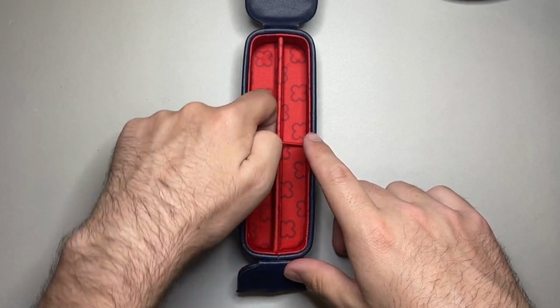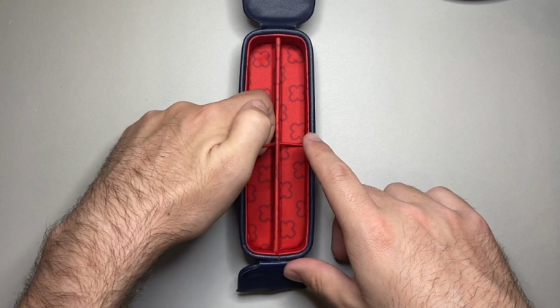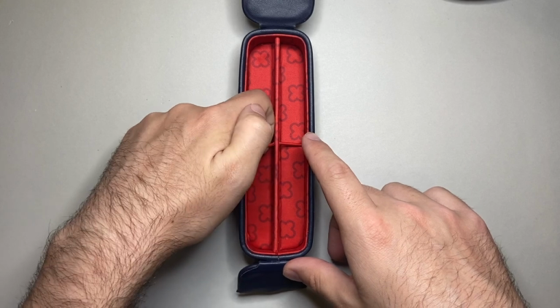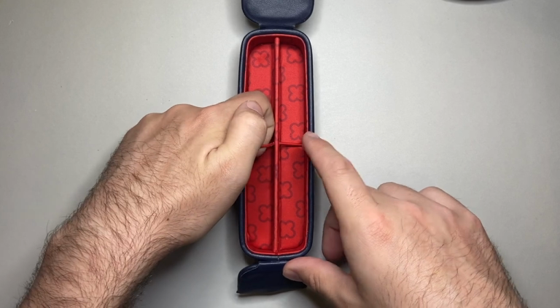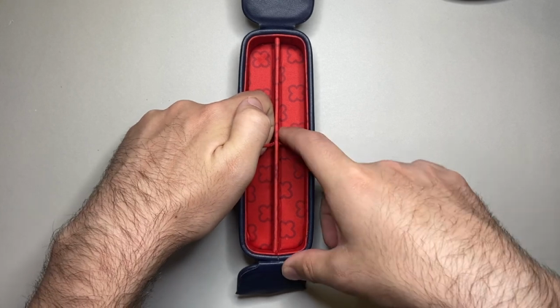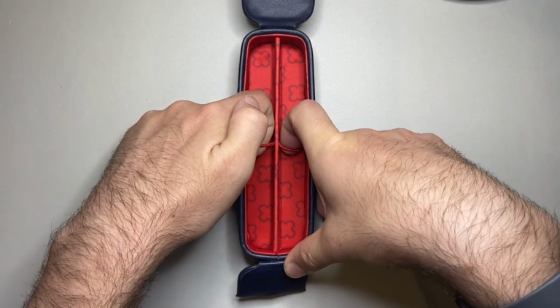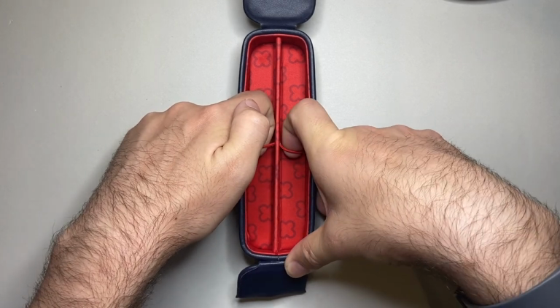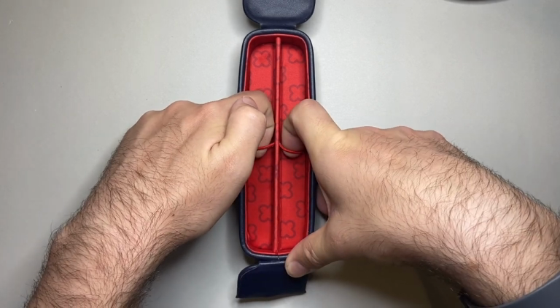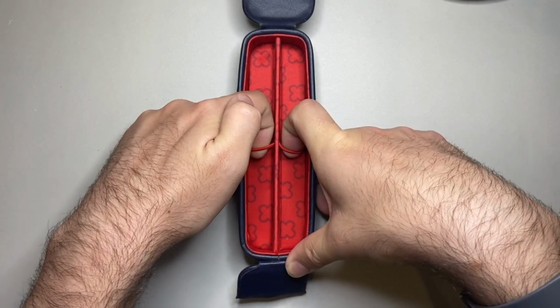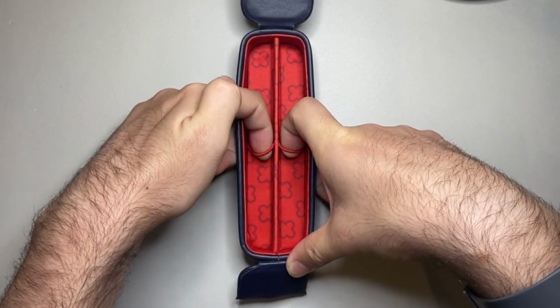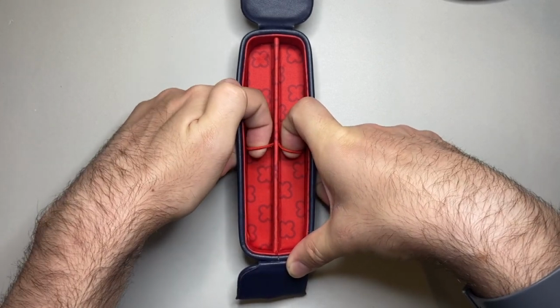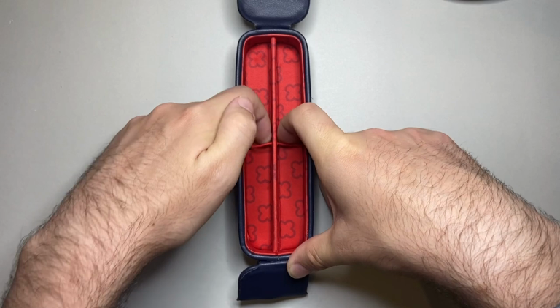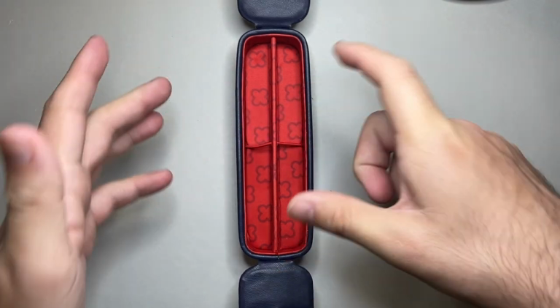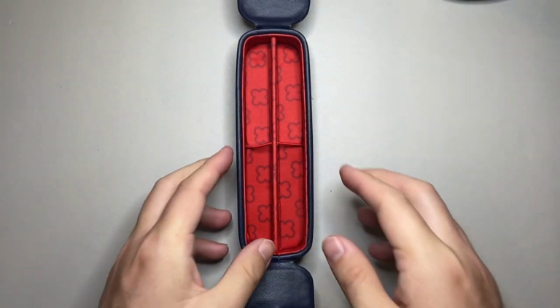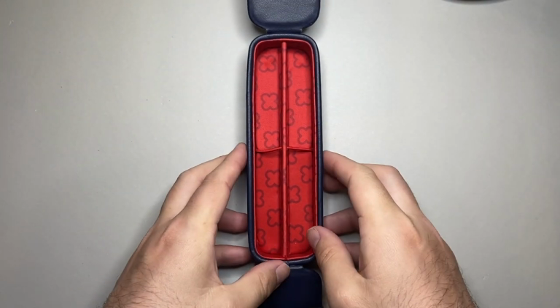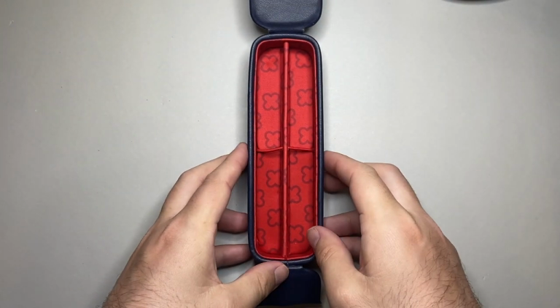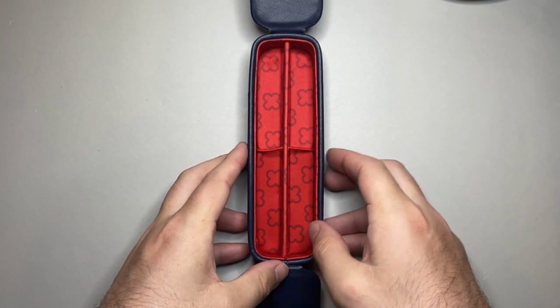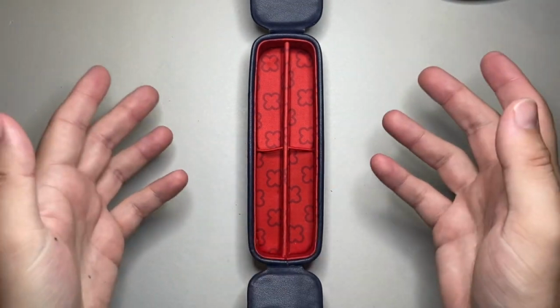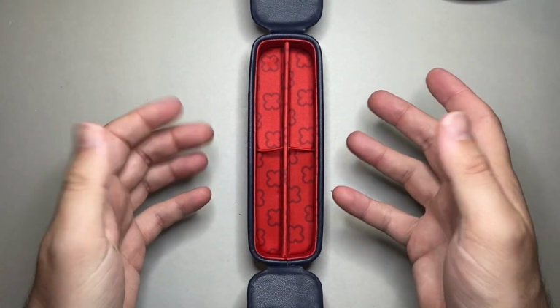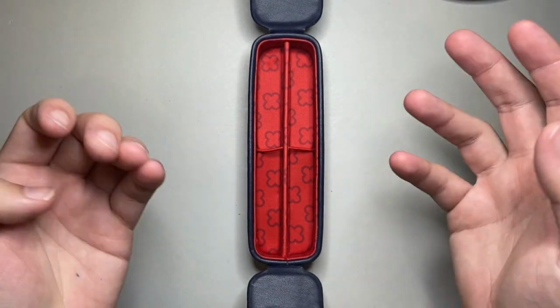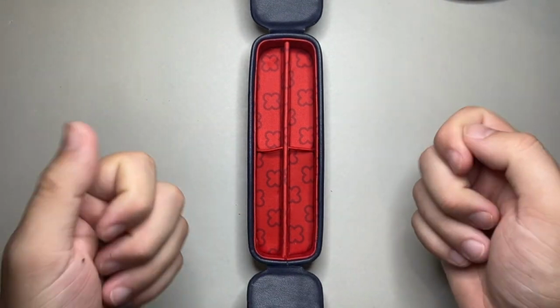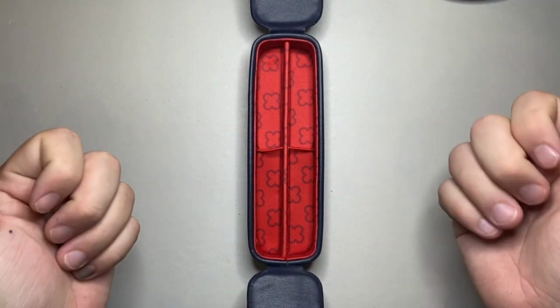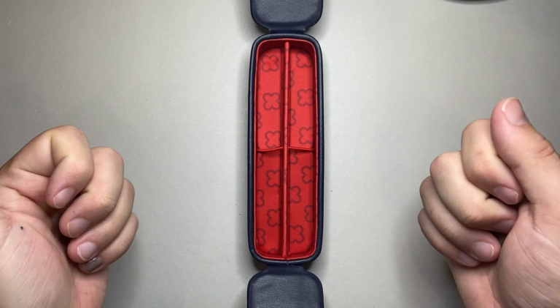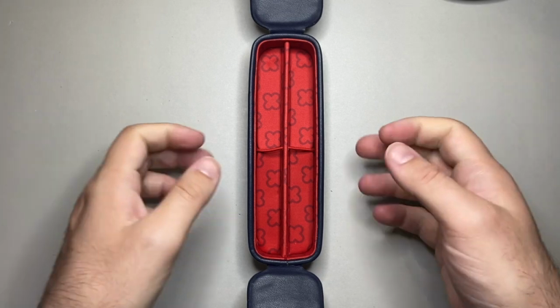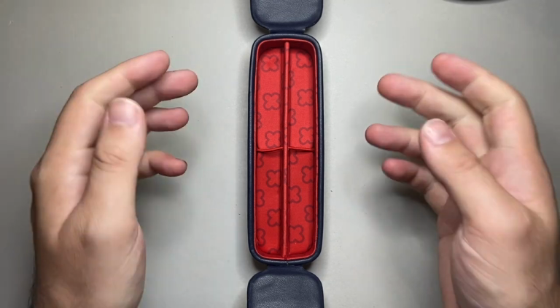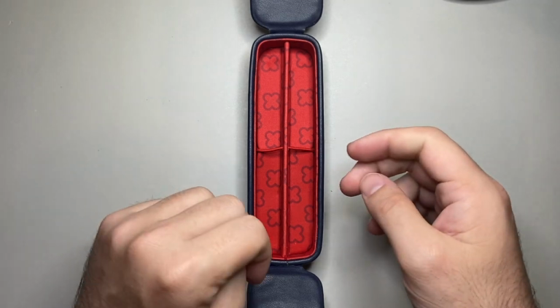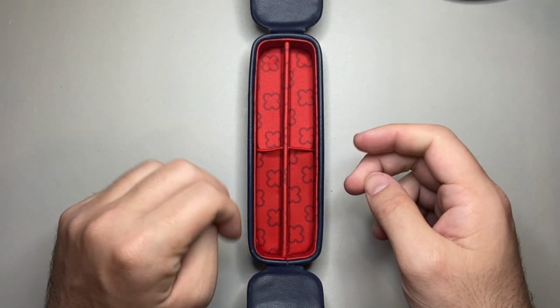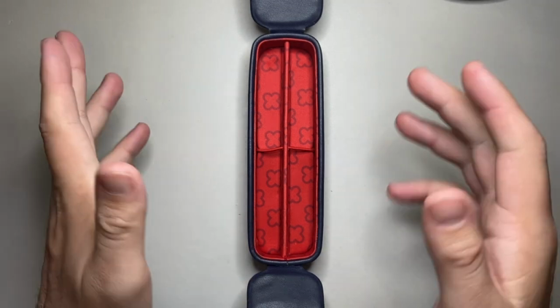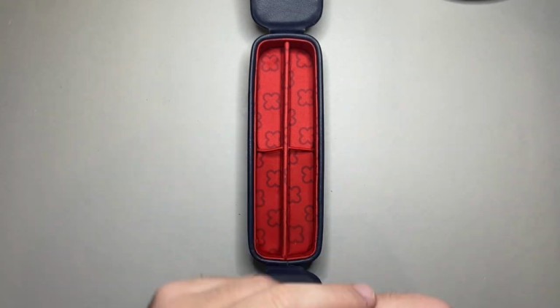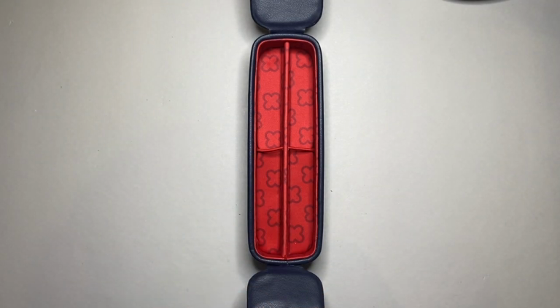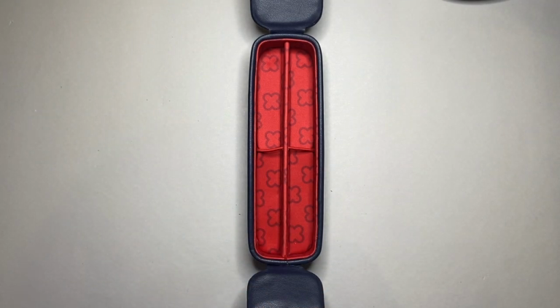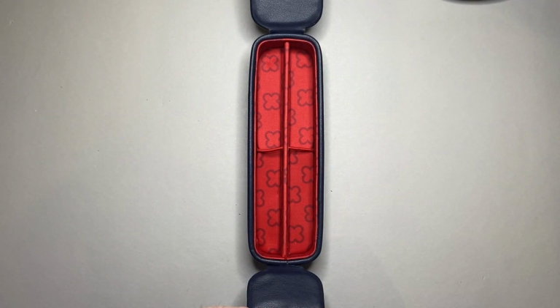Of course you are limited to a degree by the elastic. If you put a big pen under there, you'll stretch out the elastic if you put a second big pen in as well. It'll be held securely, but in terms of longevity of the product, those are good things to know.